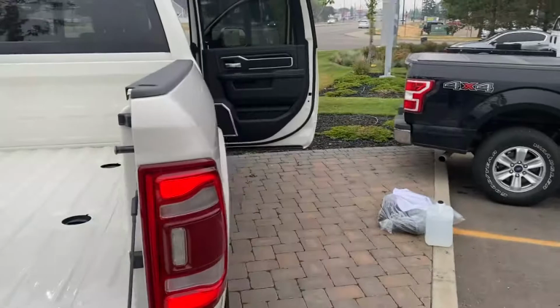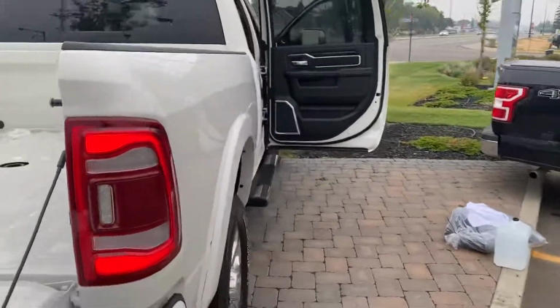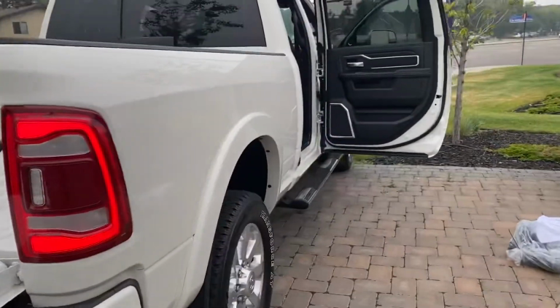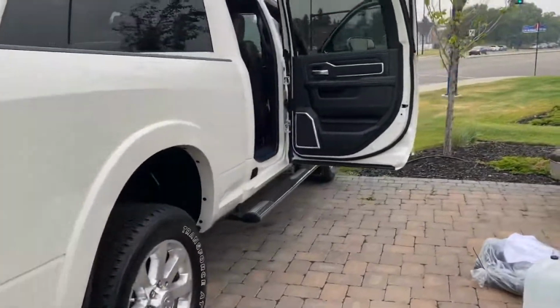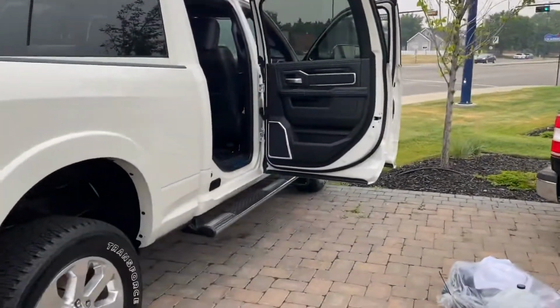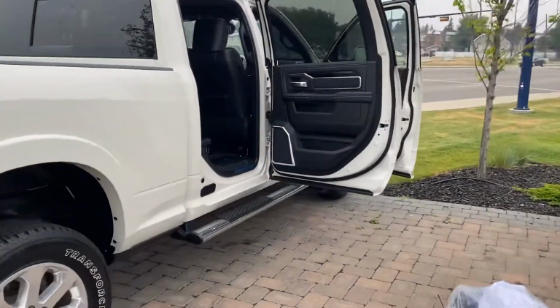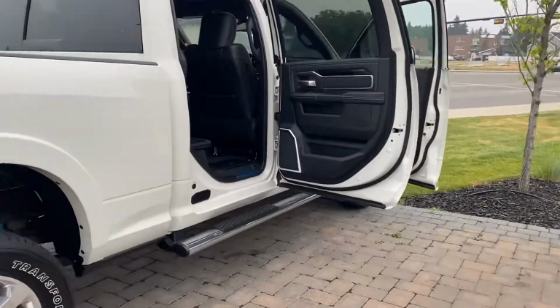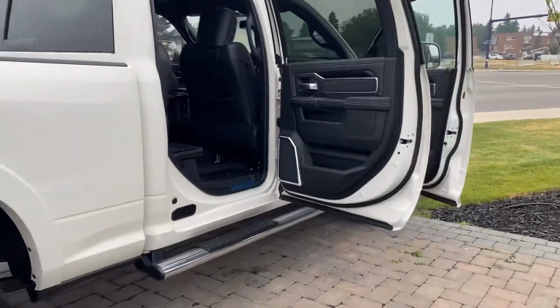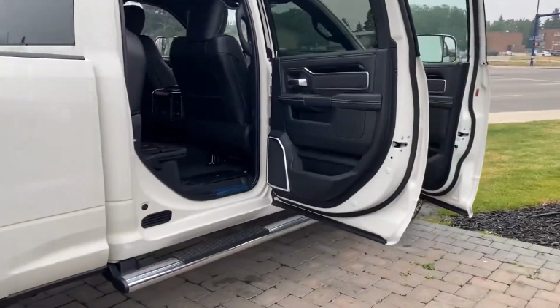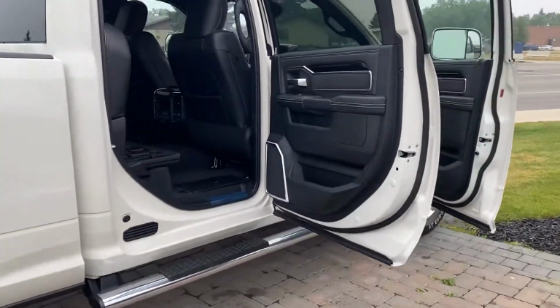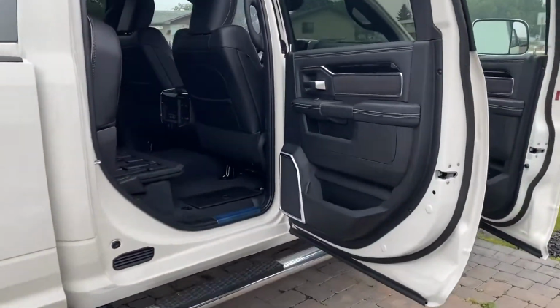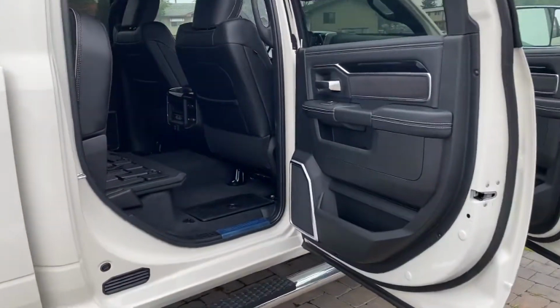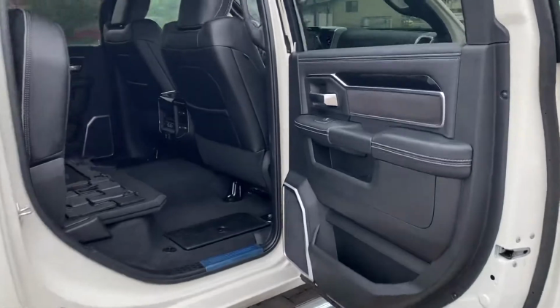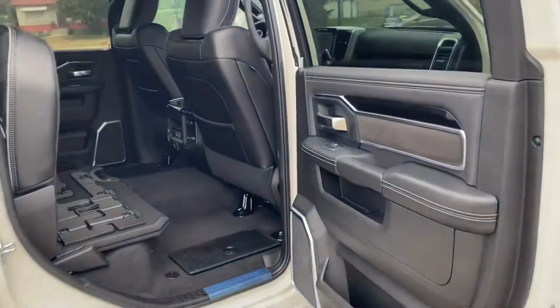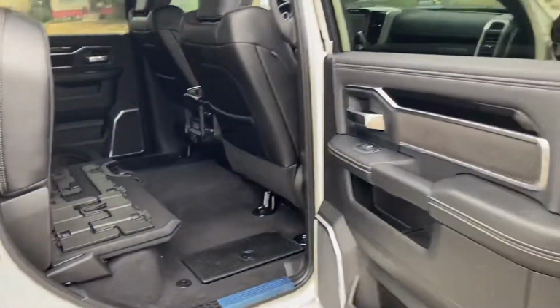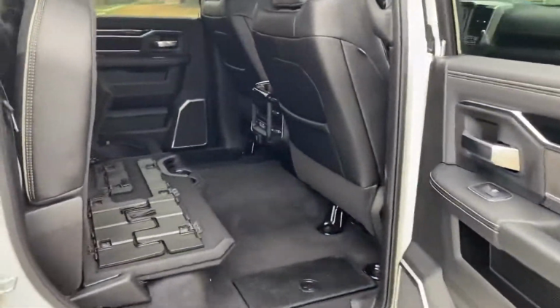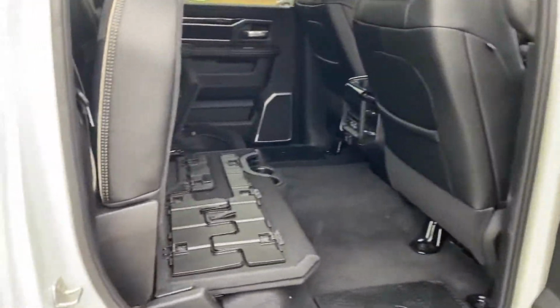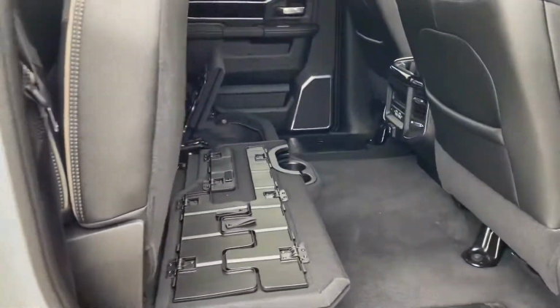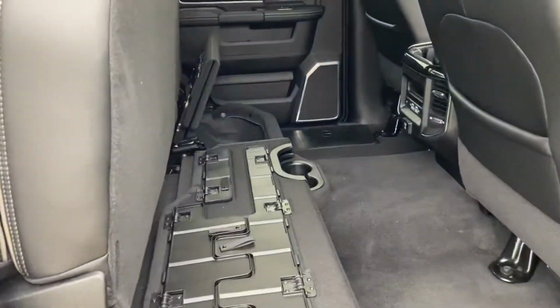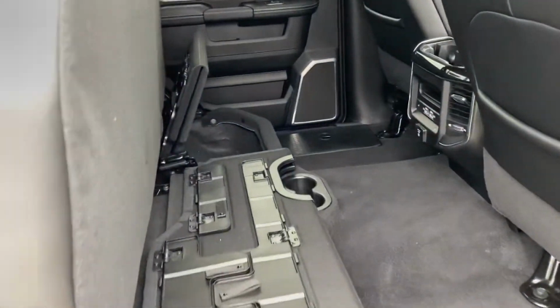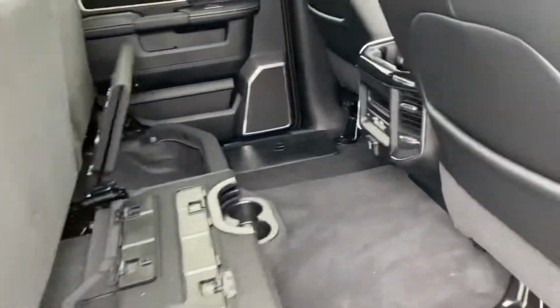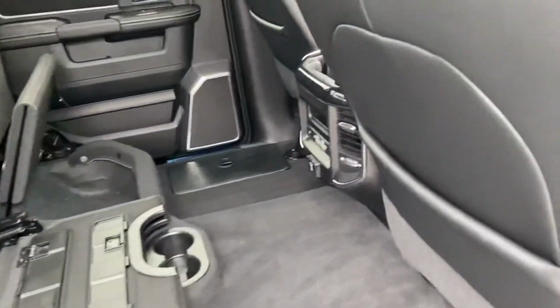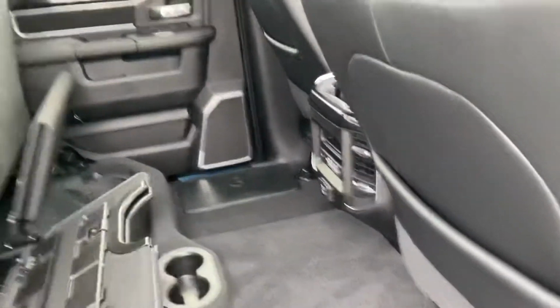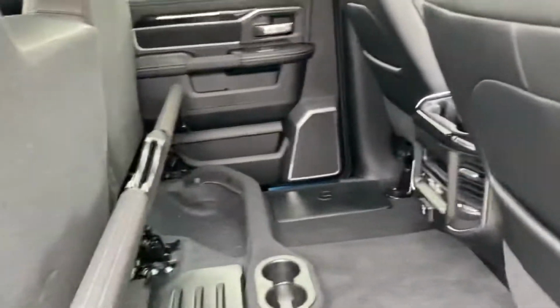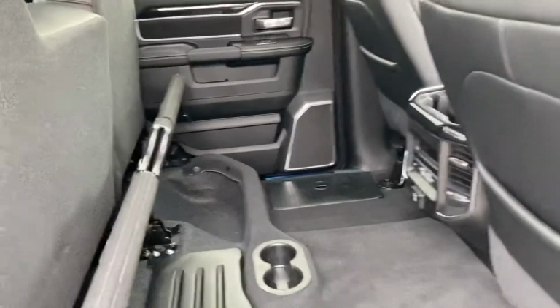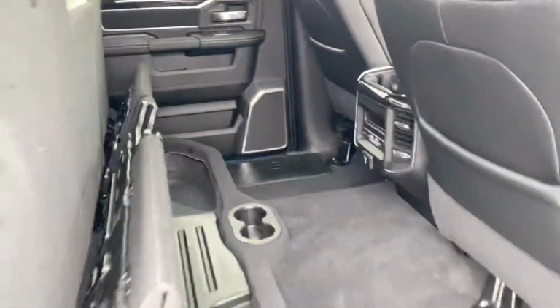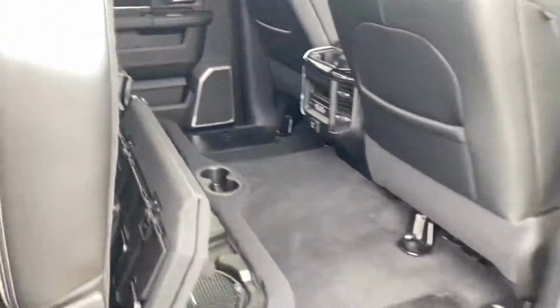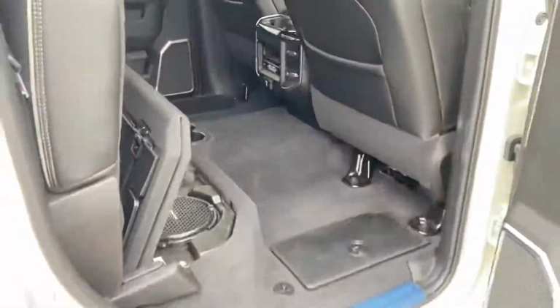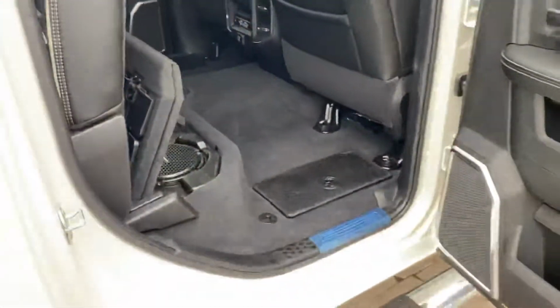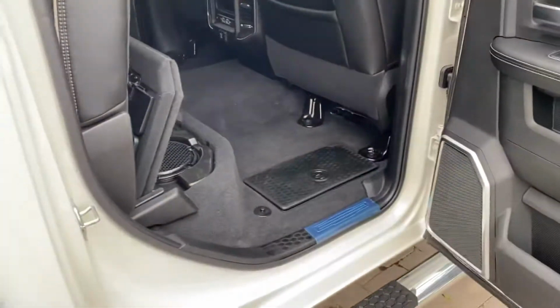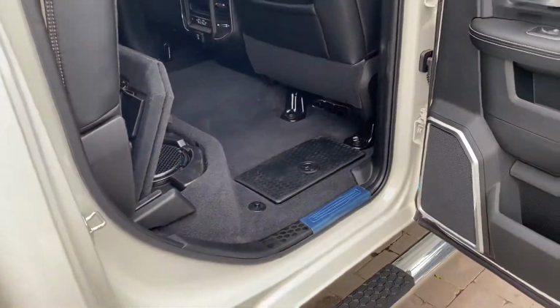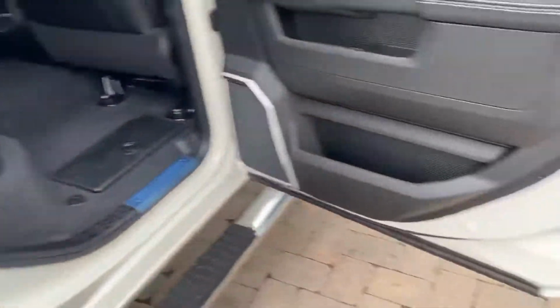Into the back seat, we have the 19 speaker Harman Kardon stereo, fold out table underneath, heated rear seats for the kids and the in-floor storage bins.